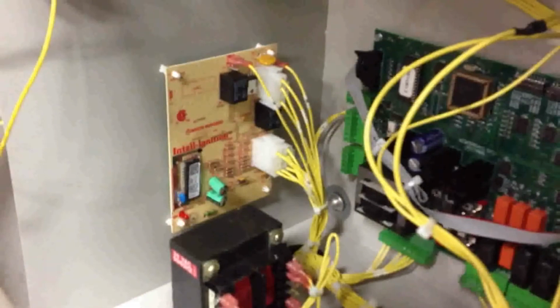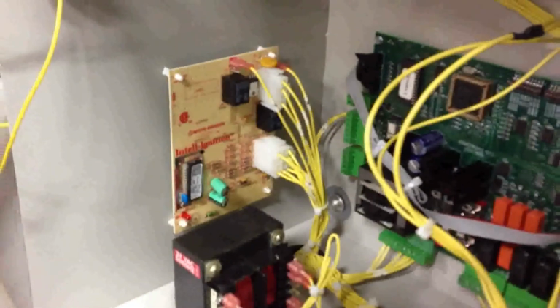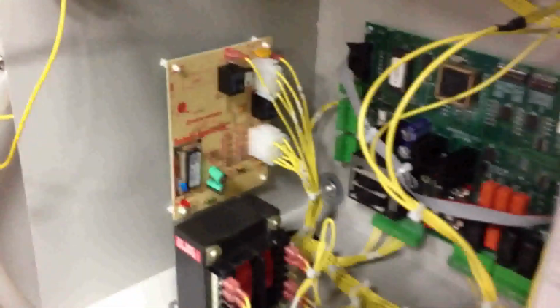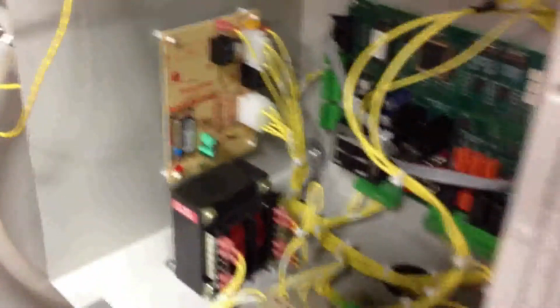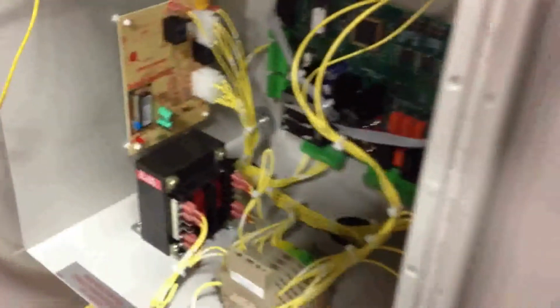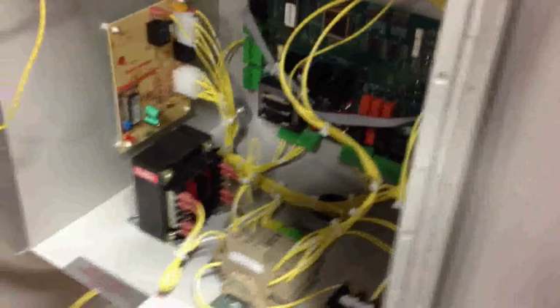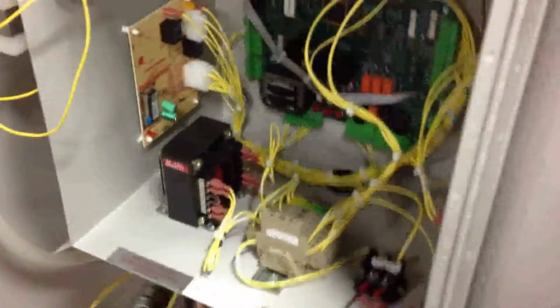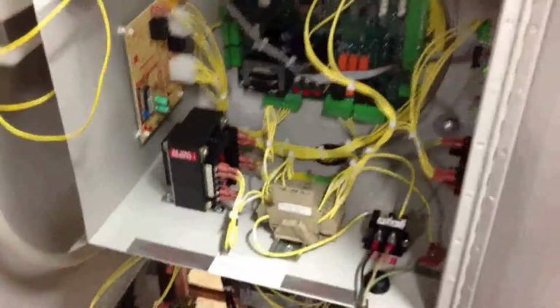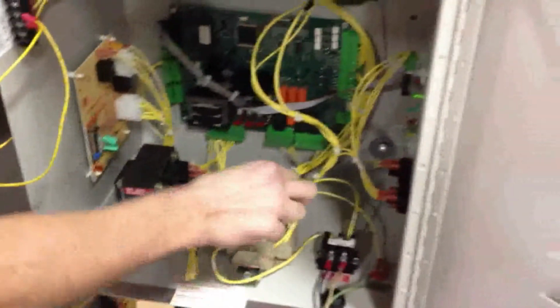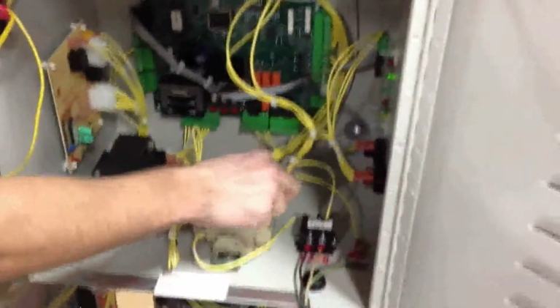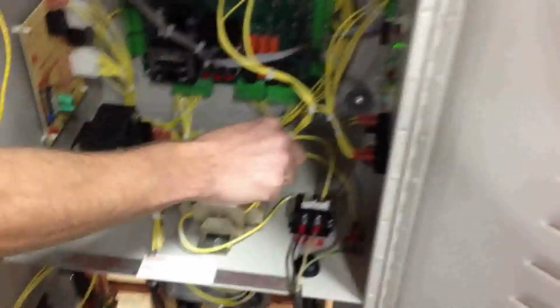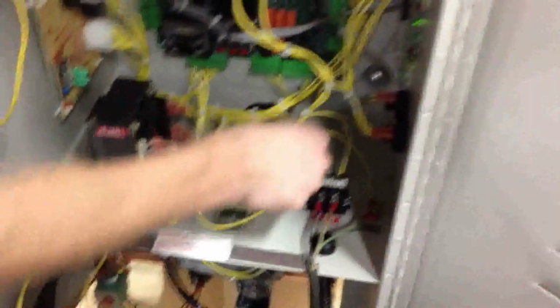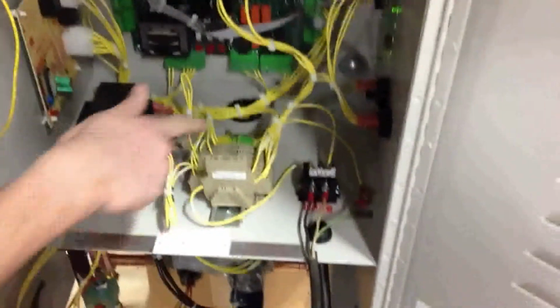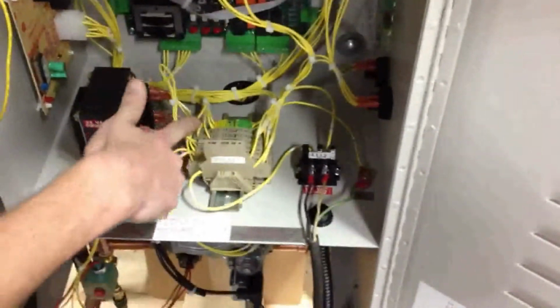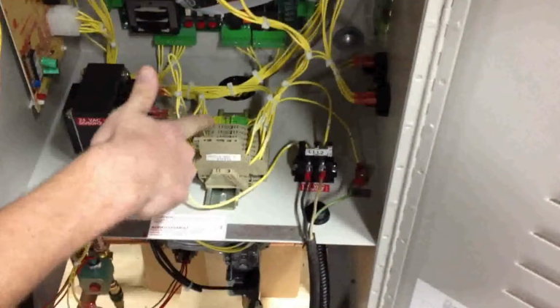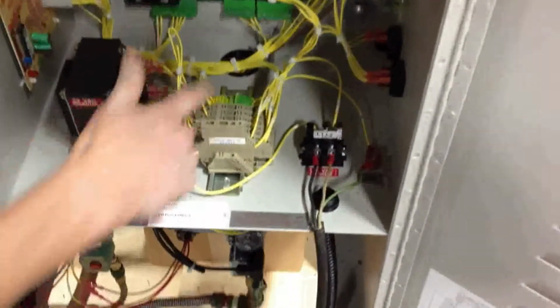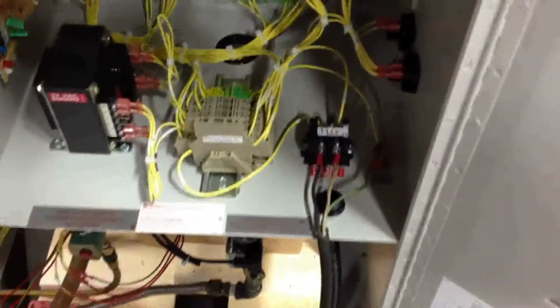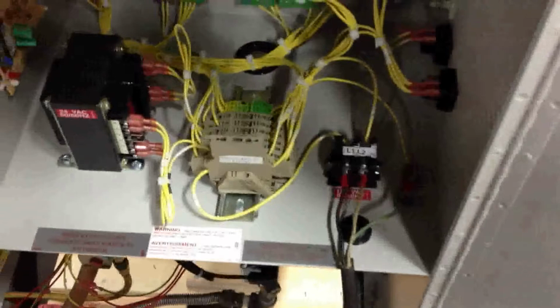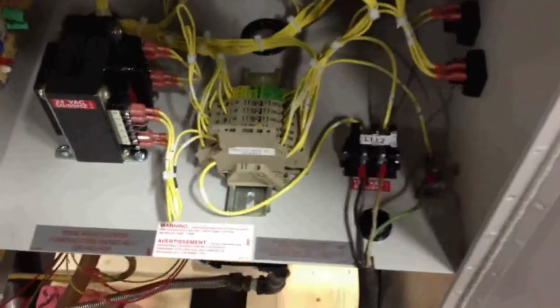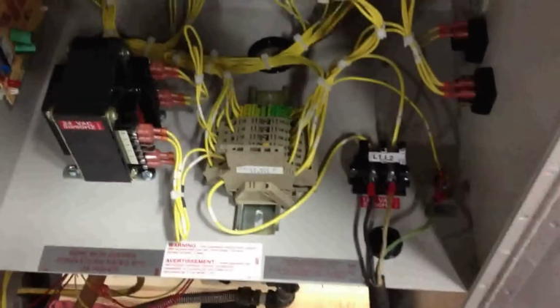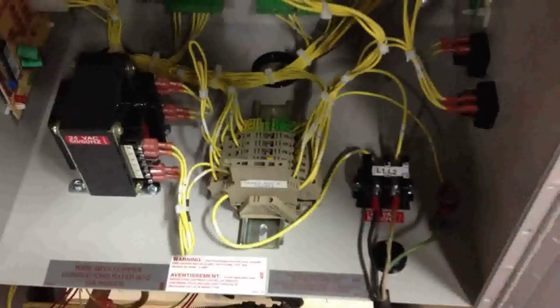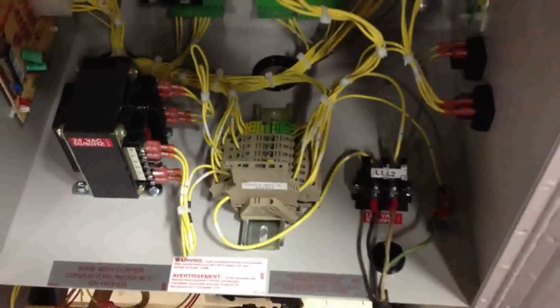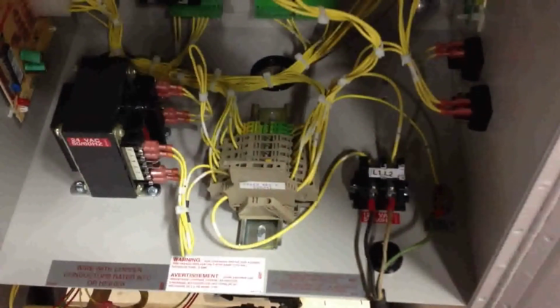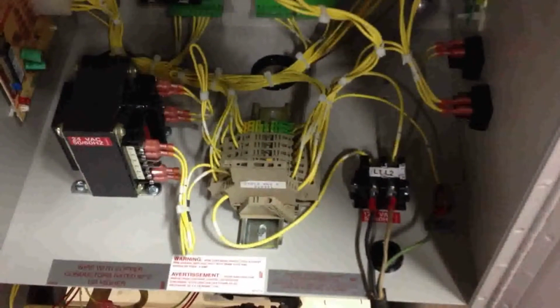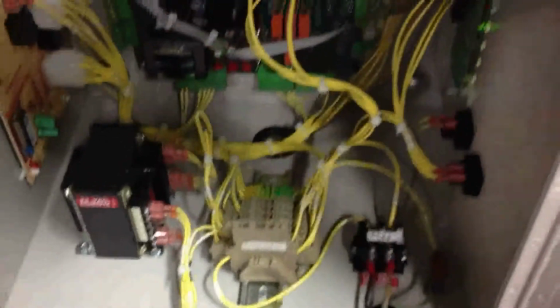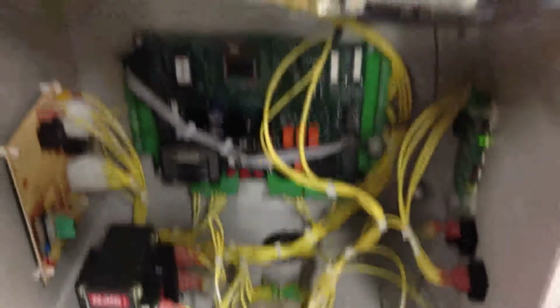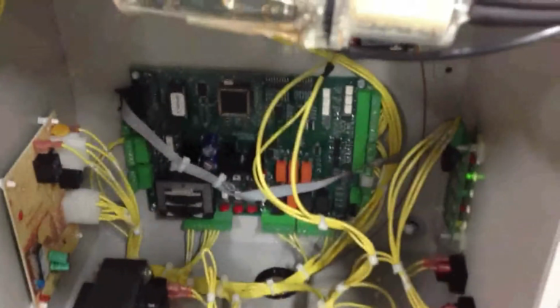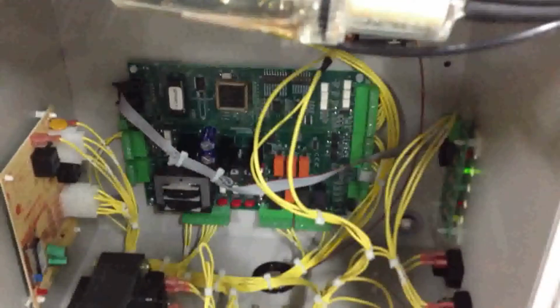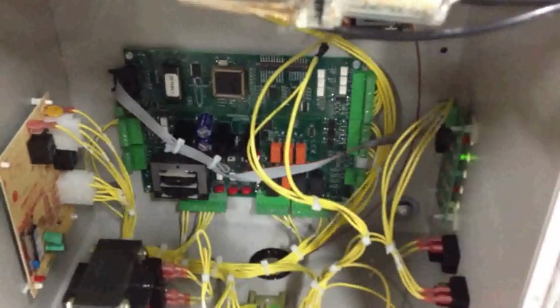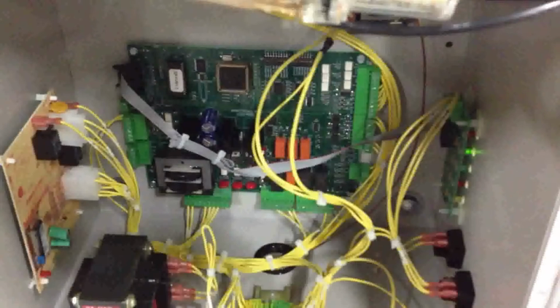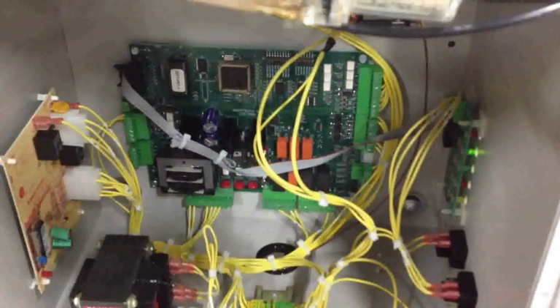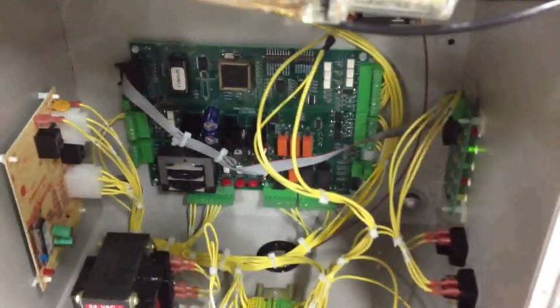When you receive this unit, you want to check out a couple of things. First, you're going to want to check all the wires in your terminal block and on your board. Make sure all the connections are good. And then we'll go into the burner.